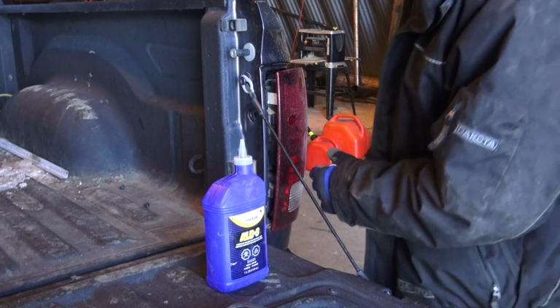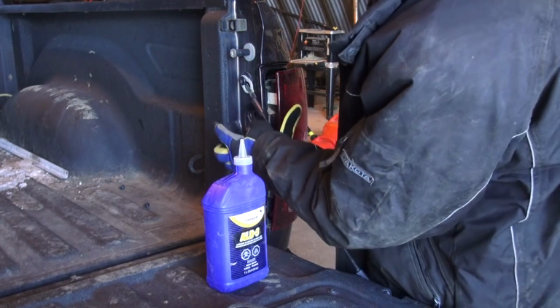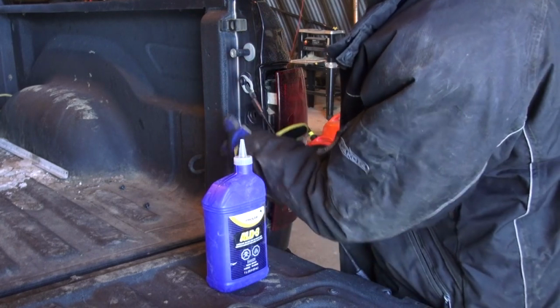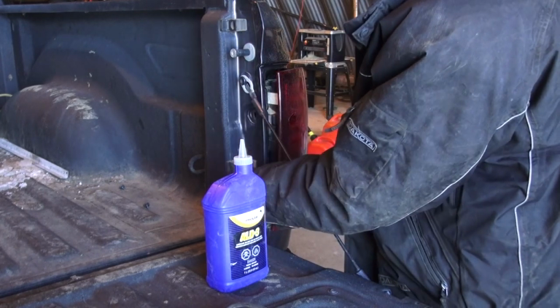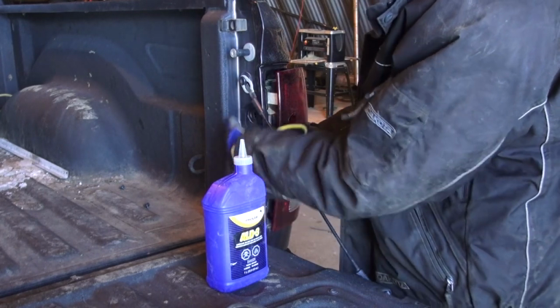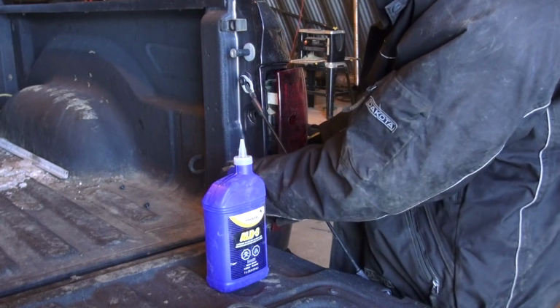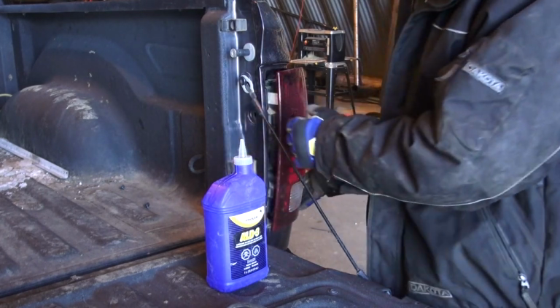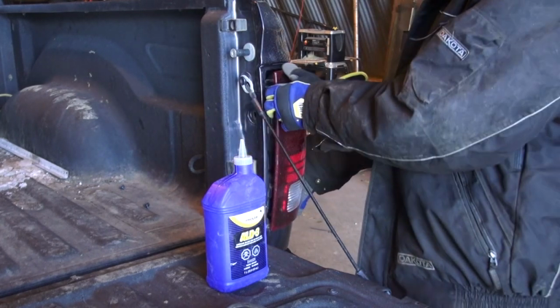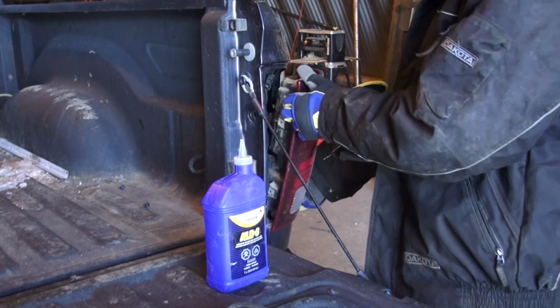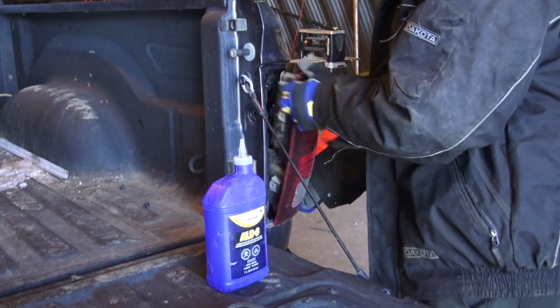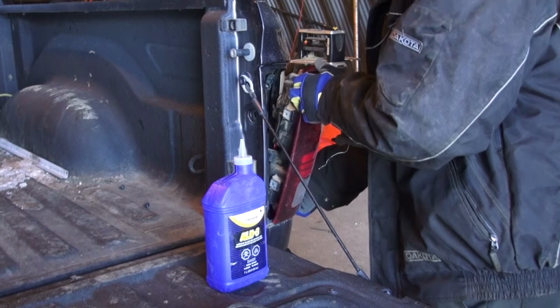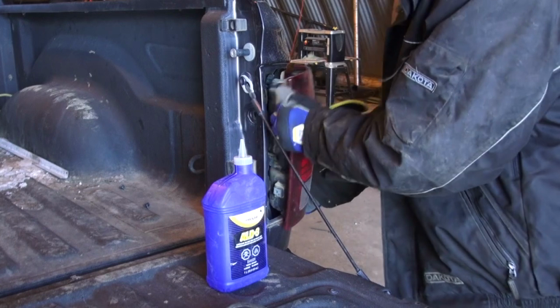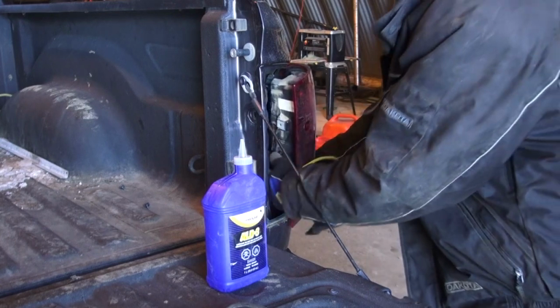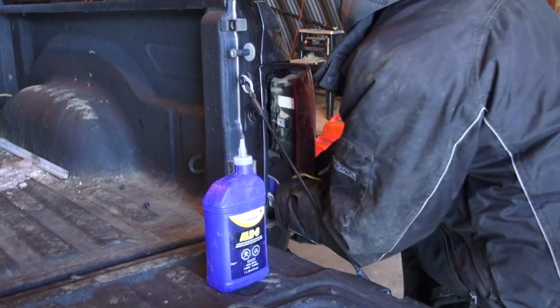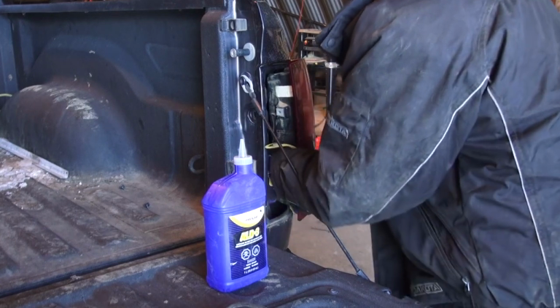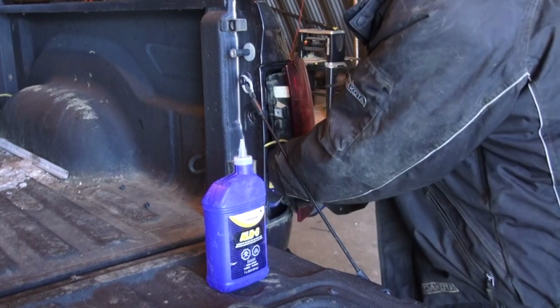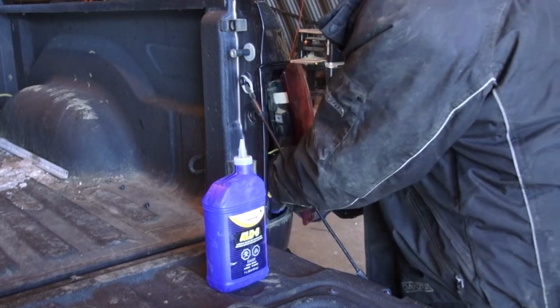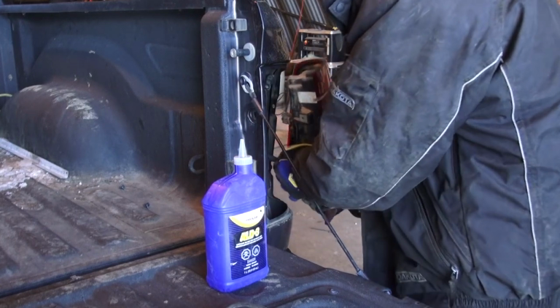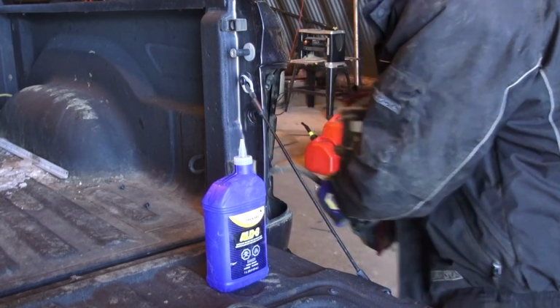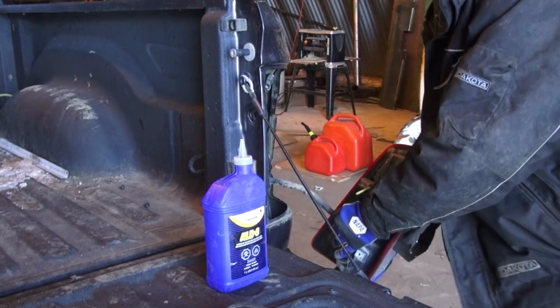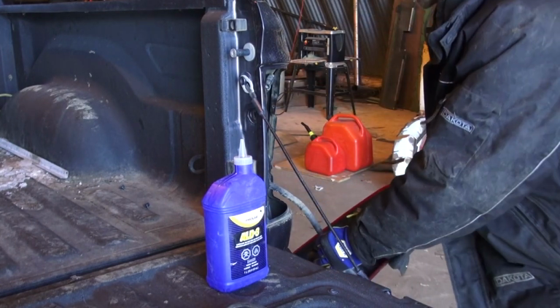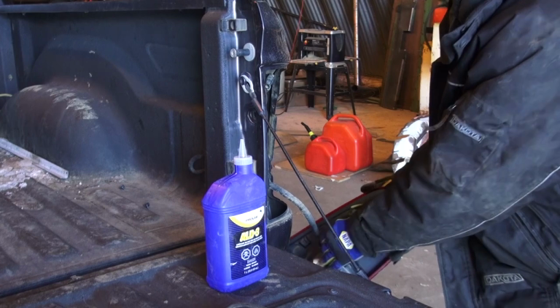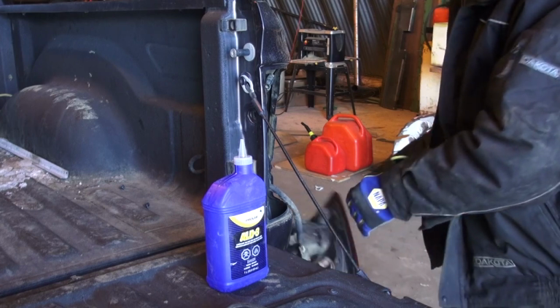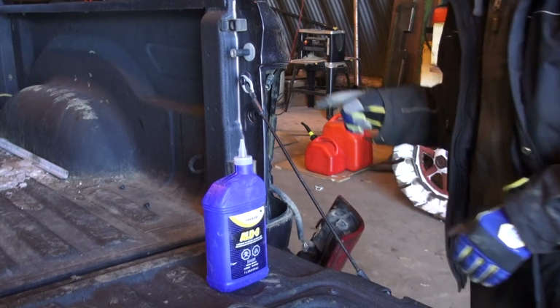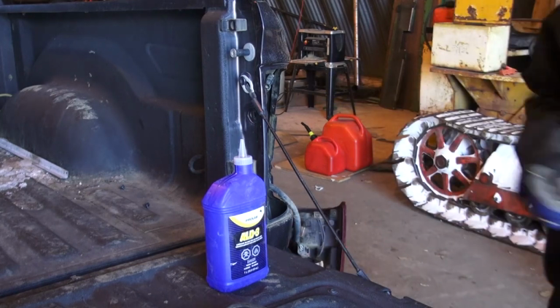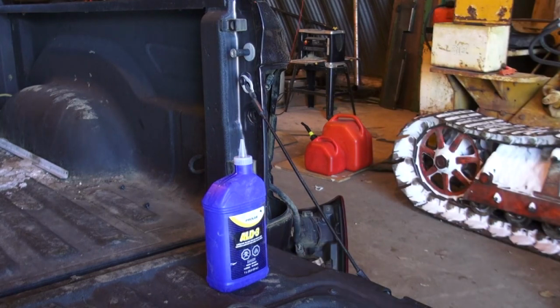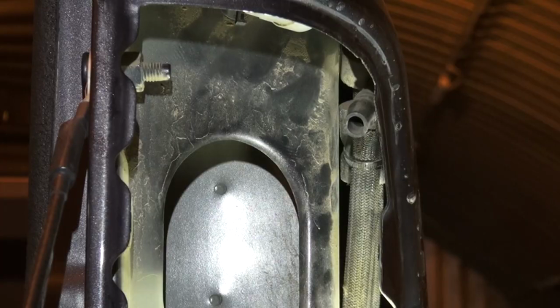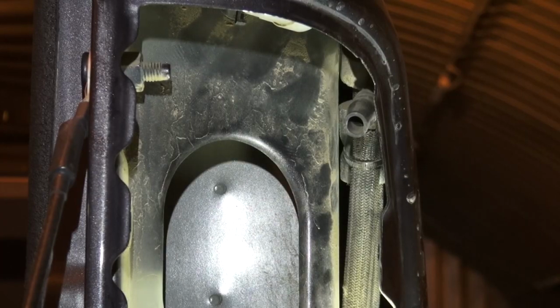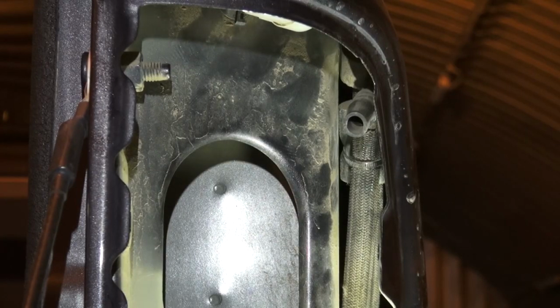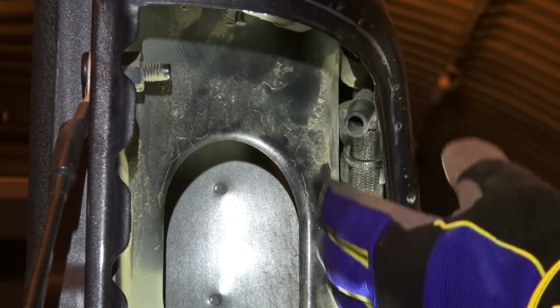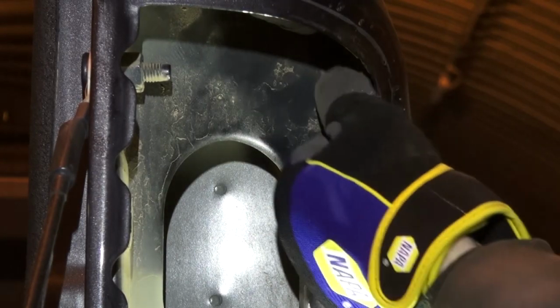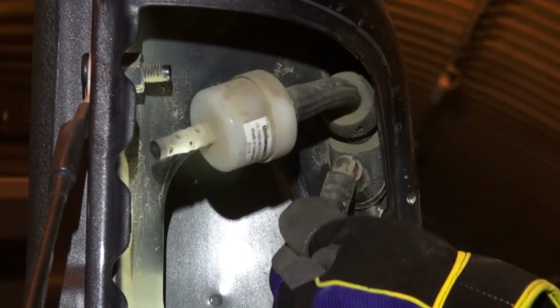So here's what you've got to do: take out the two T25 torx screws and pull the tail light out, then we'll have a look inside of here. There are two things behind here.